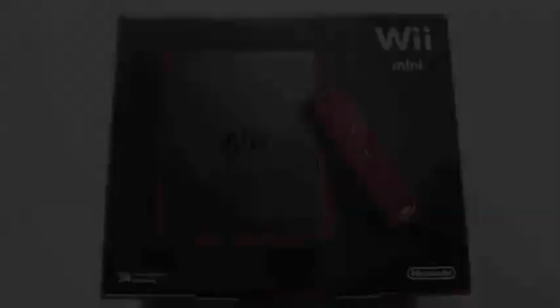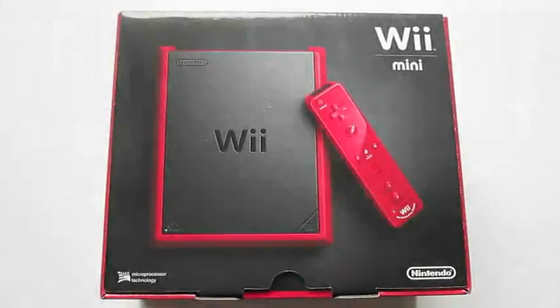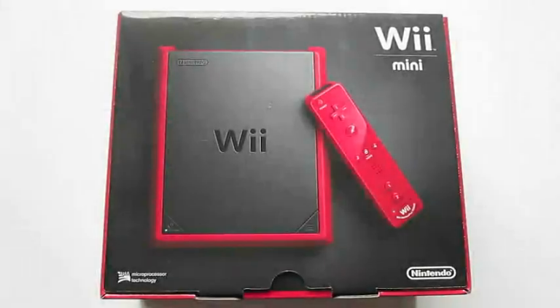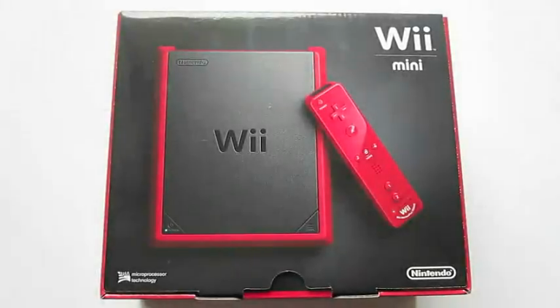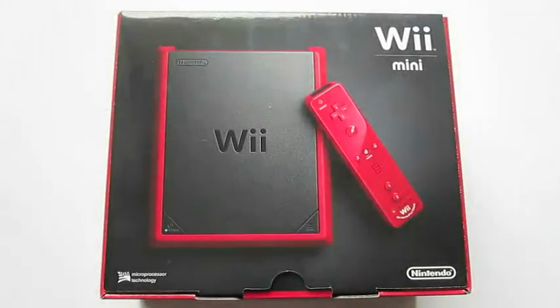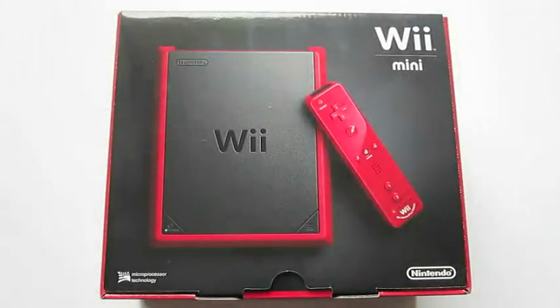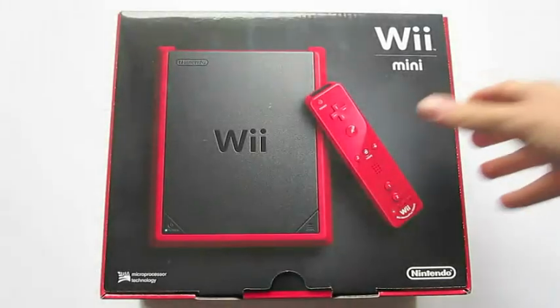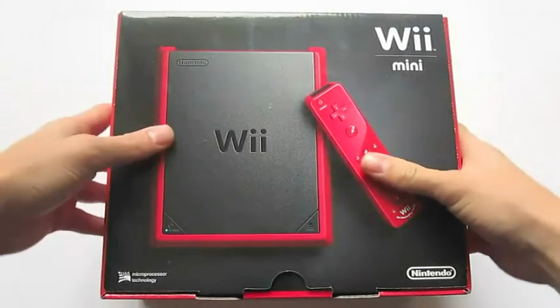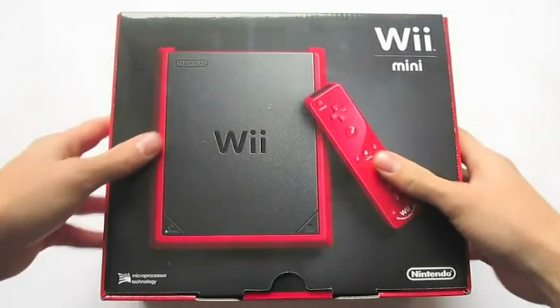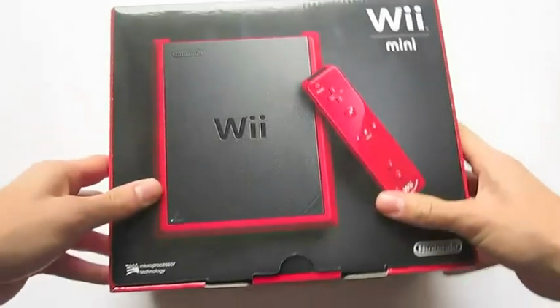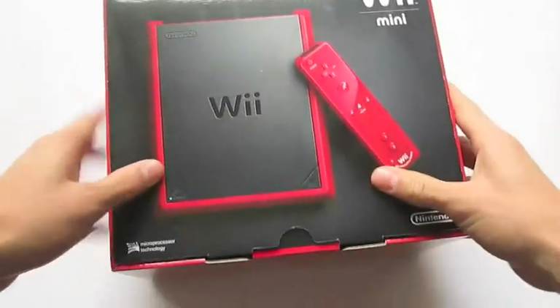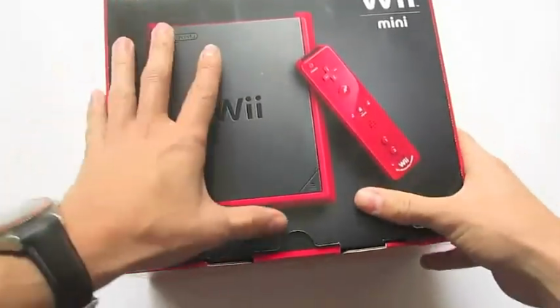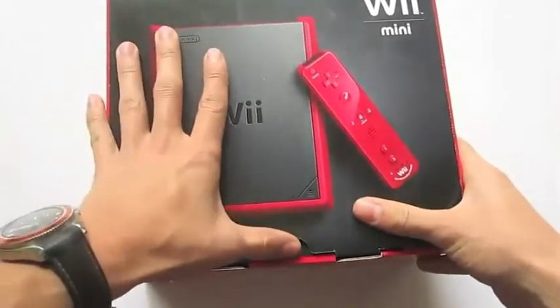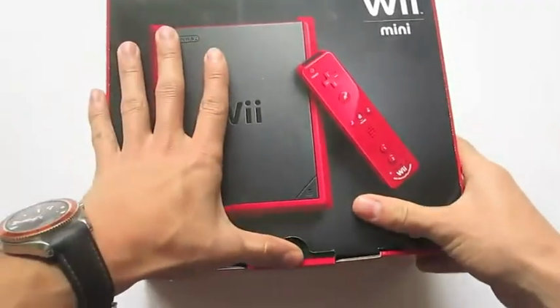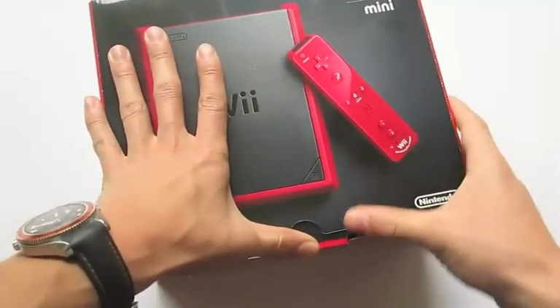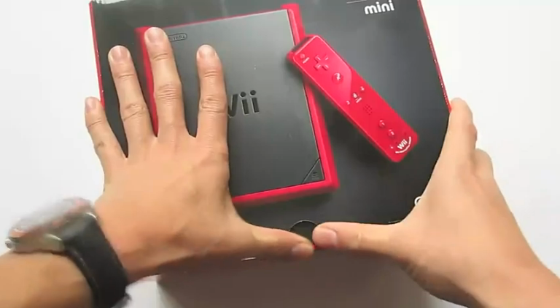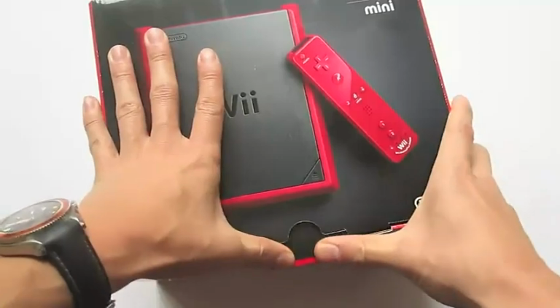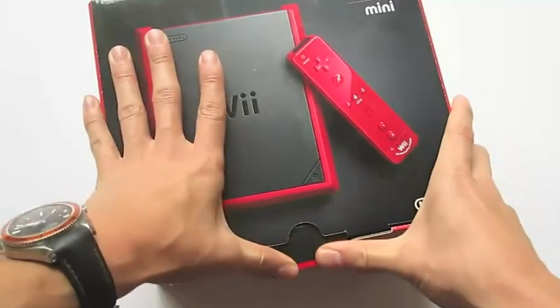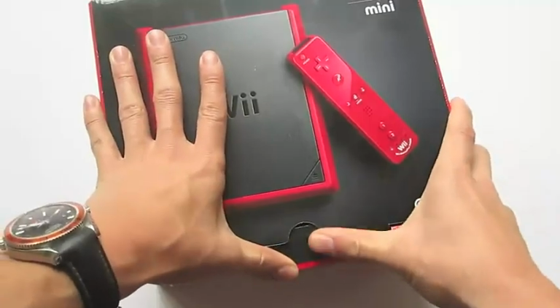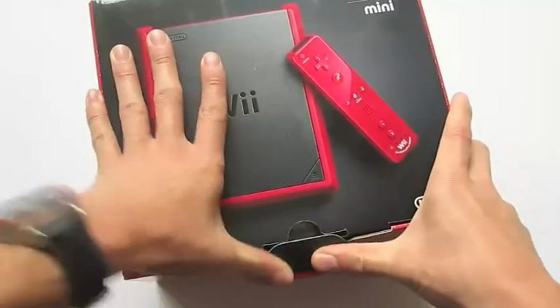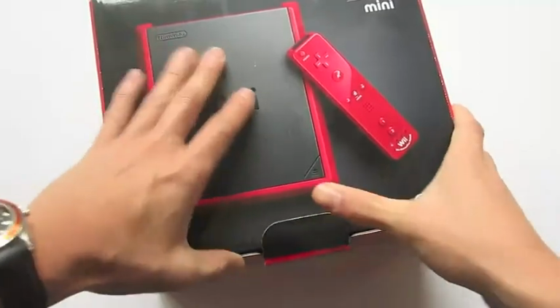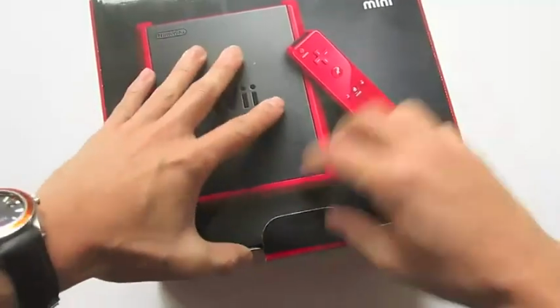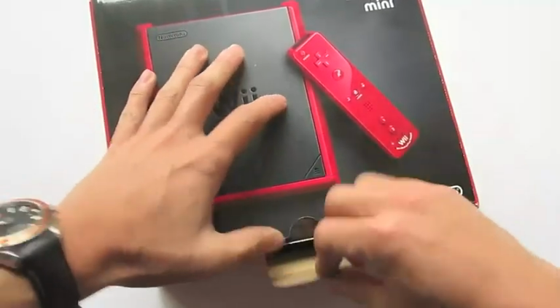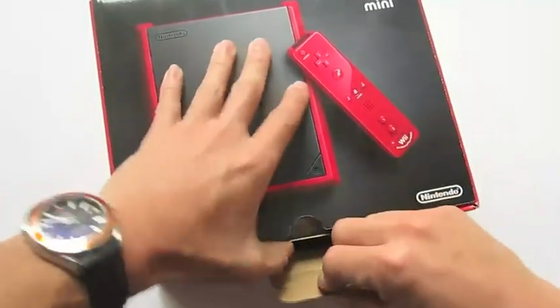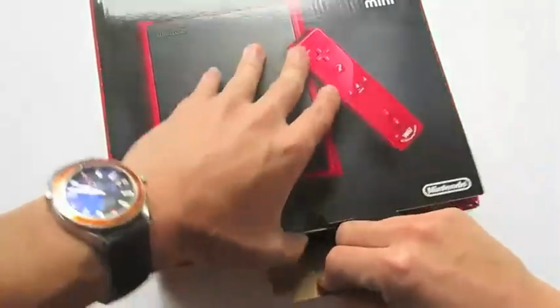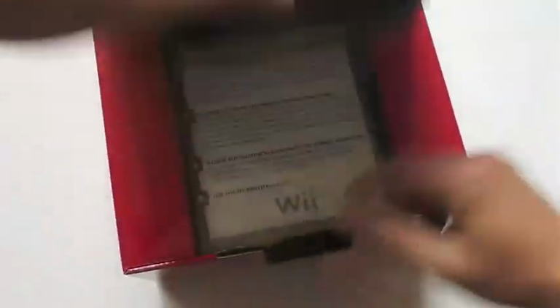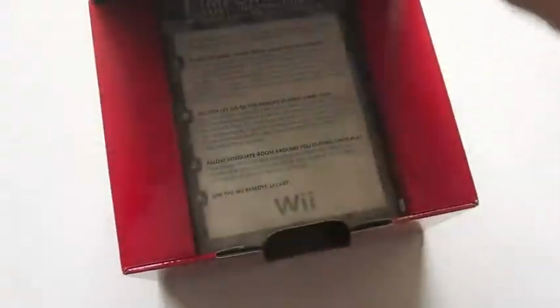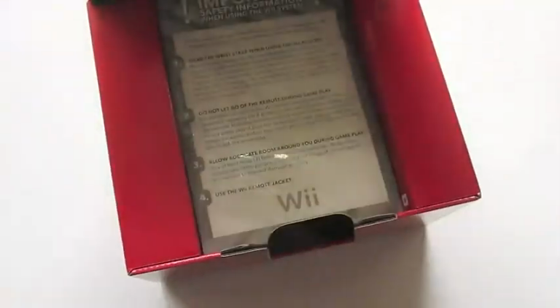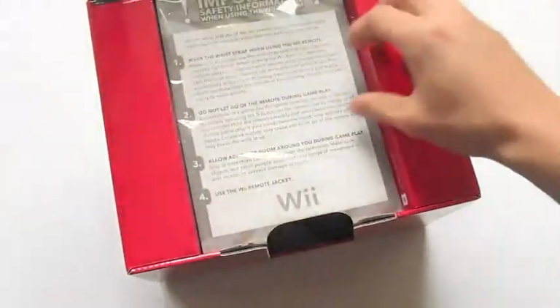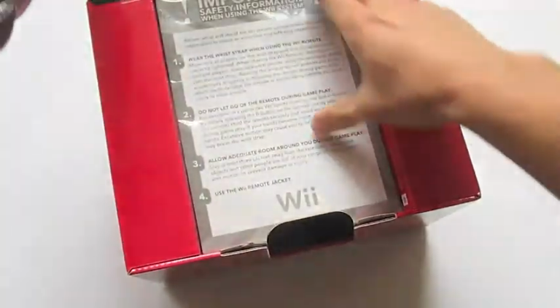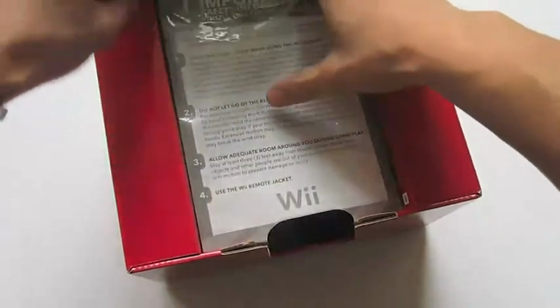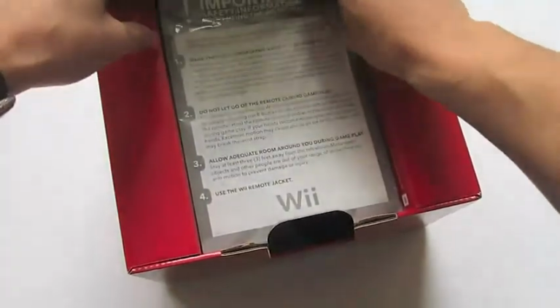Hey guys, how's it going? Today we're taking a look at the brand new Wii Mini, just released today on December the 7th. This only came out in Canada, so show some love for the Great White North by clicking that like button down below.